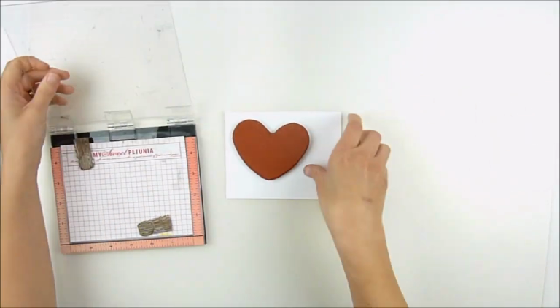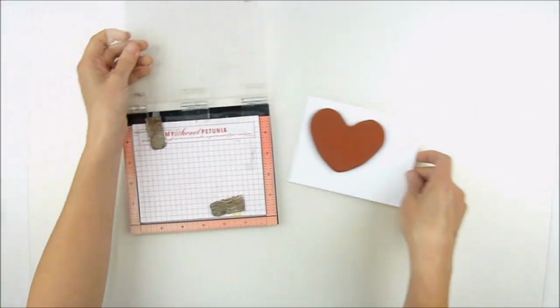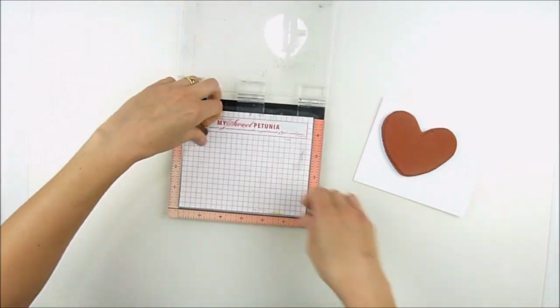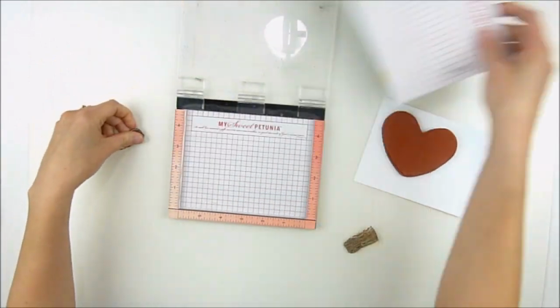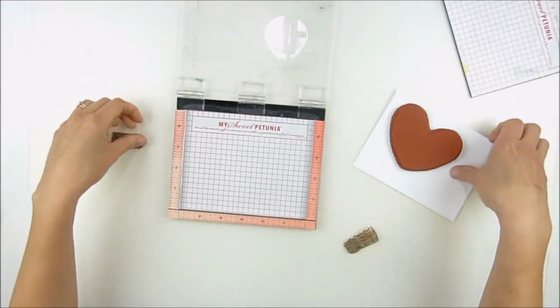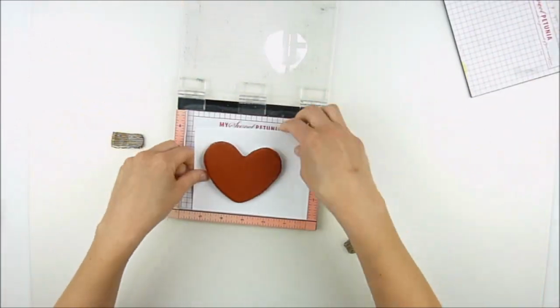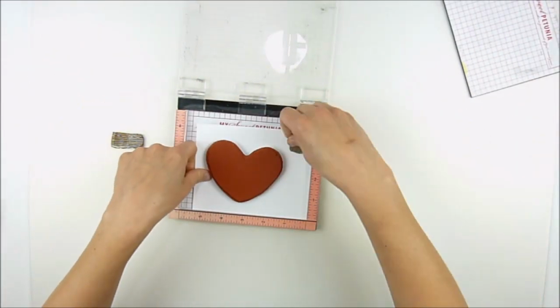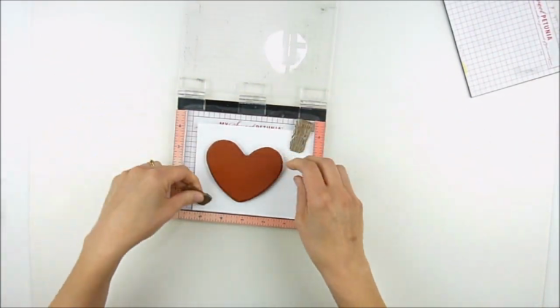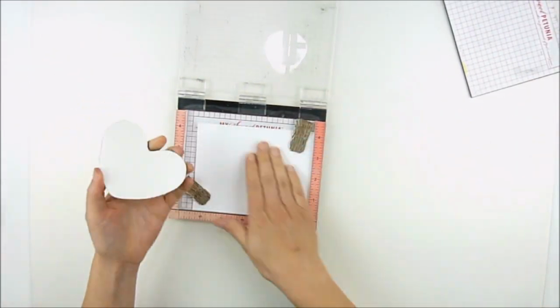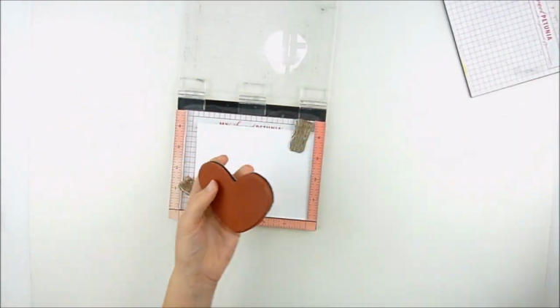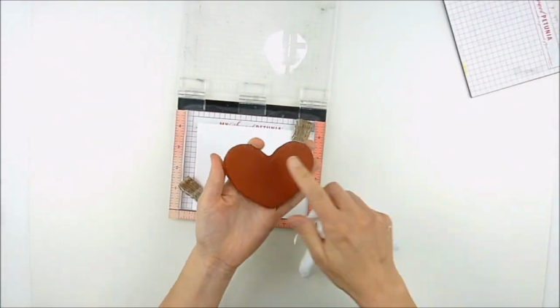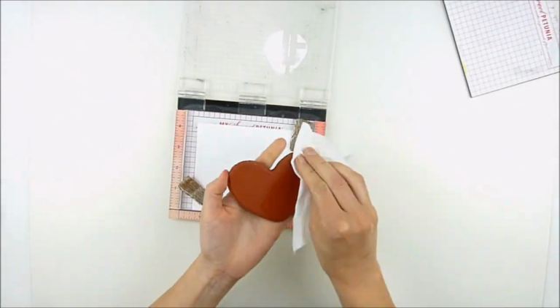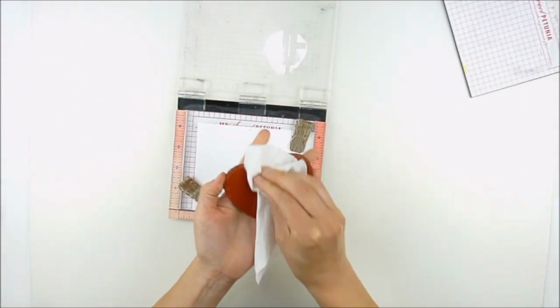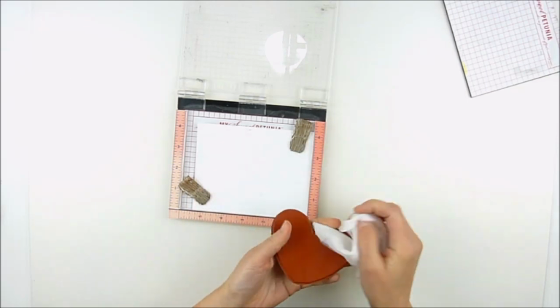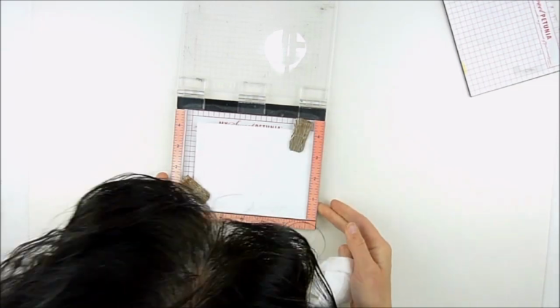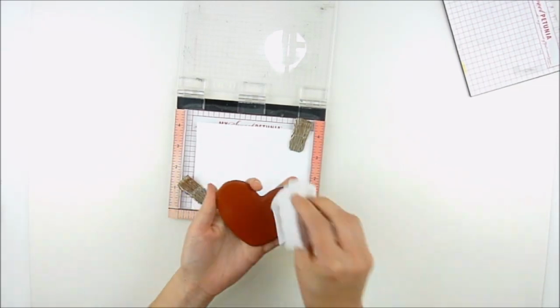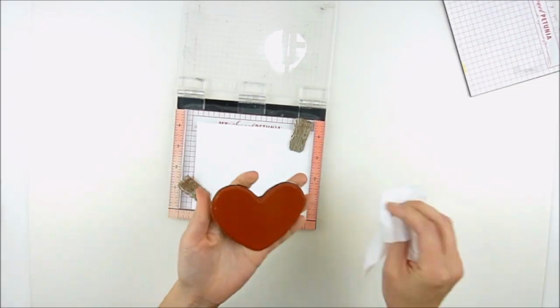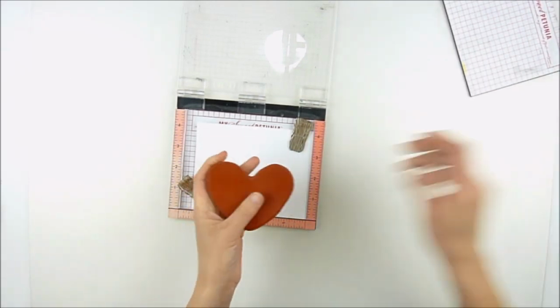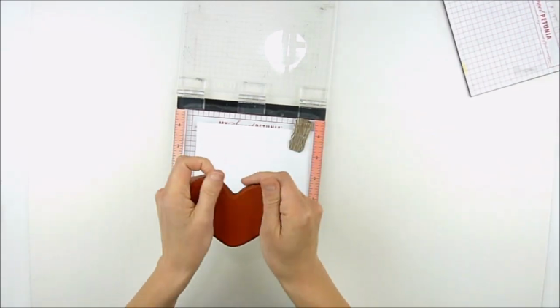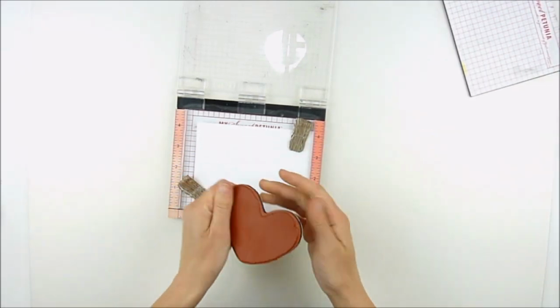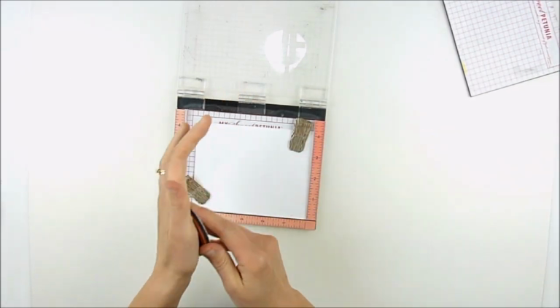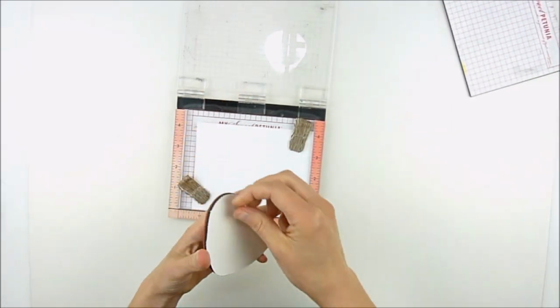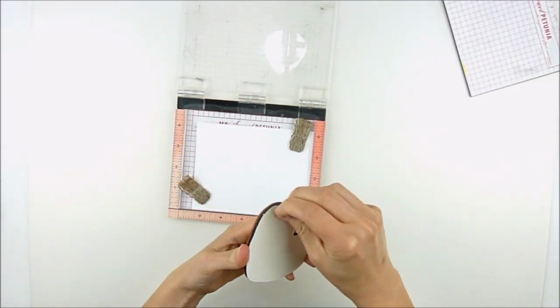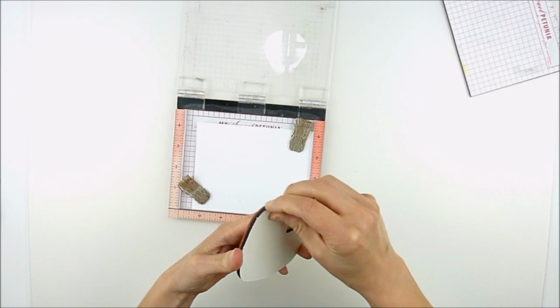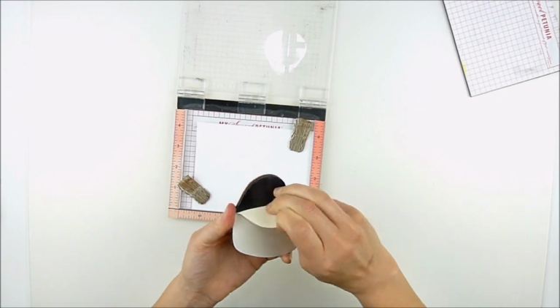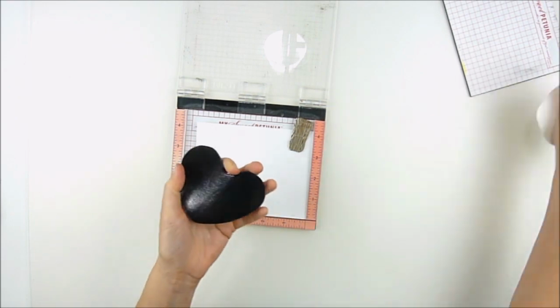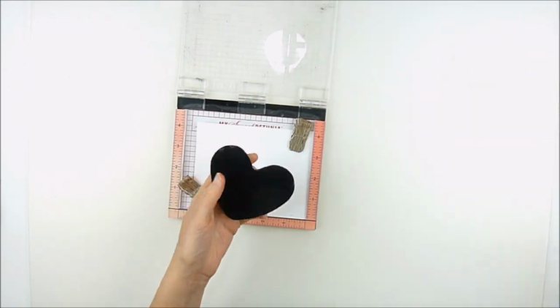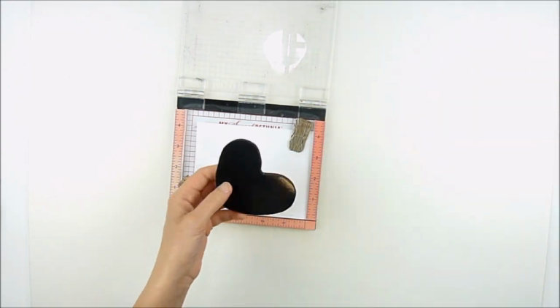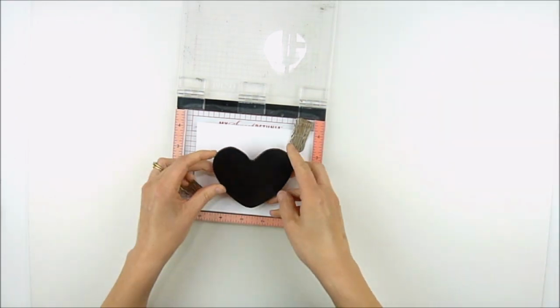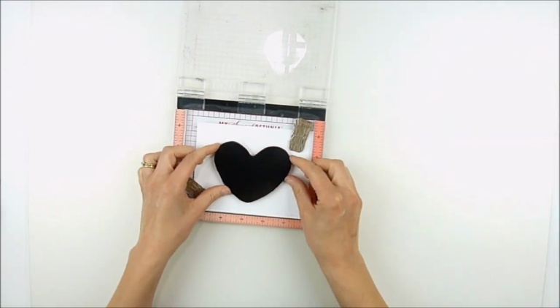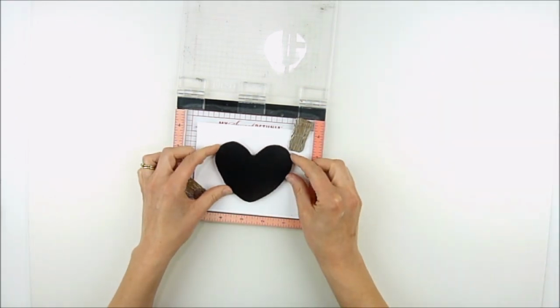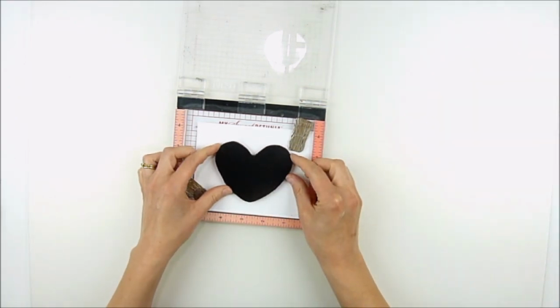I'm using some Tim Holtz watercolor cardstock. It's one of my favorites — it's nice and heavyweight and crisp and white. It has a textured side and a non-textured side. You can use either one for this. I am using the textured side because I really want it to have that watercolor texture.